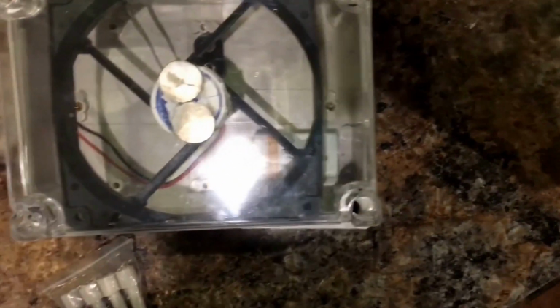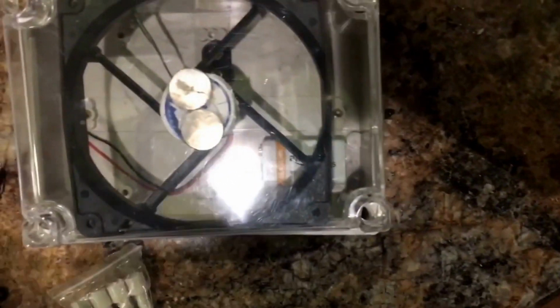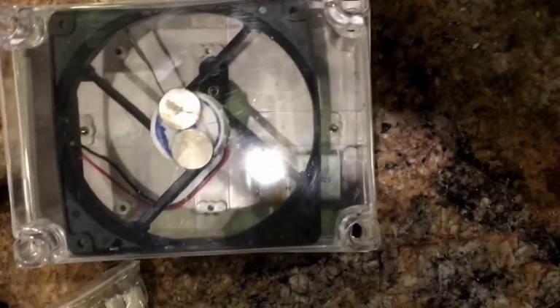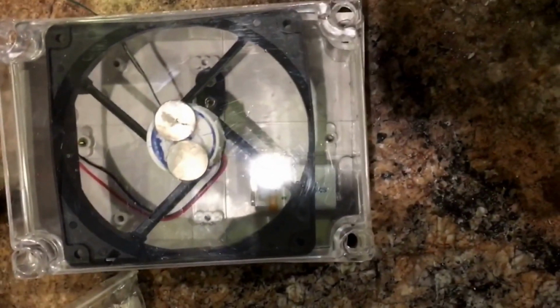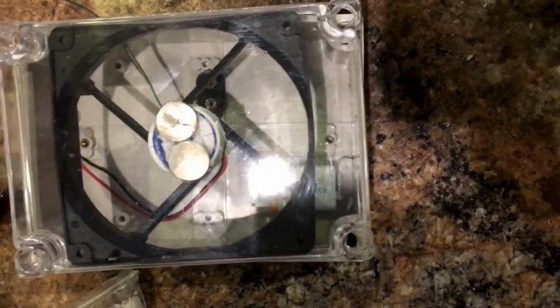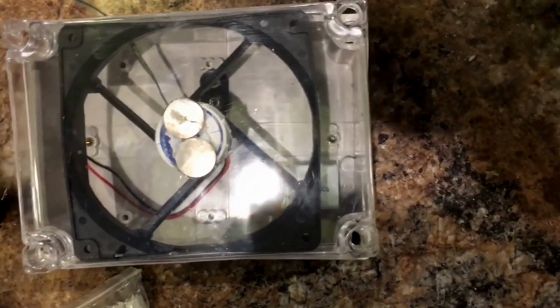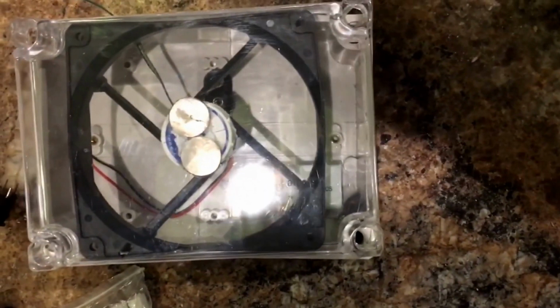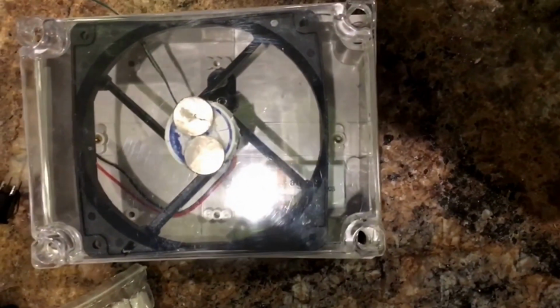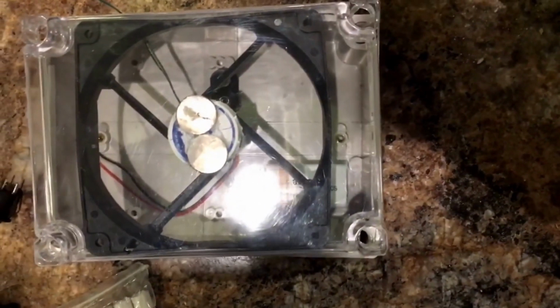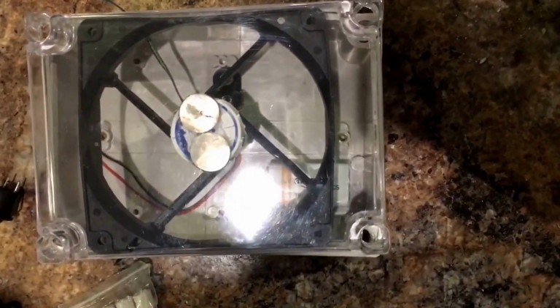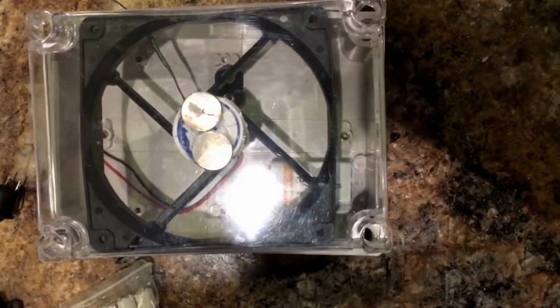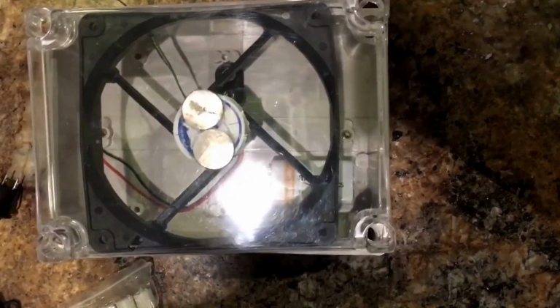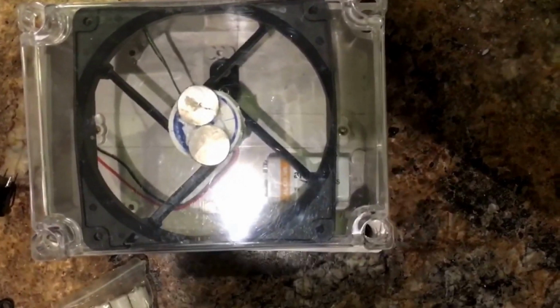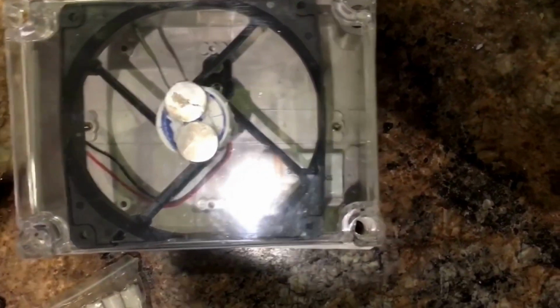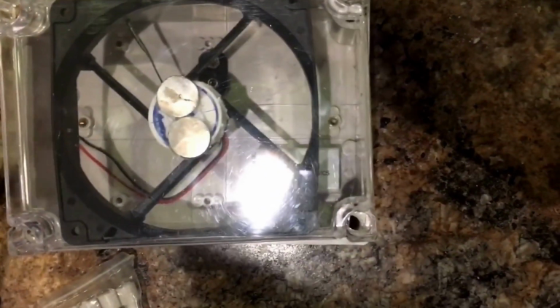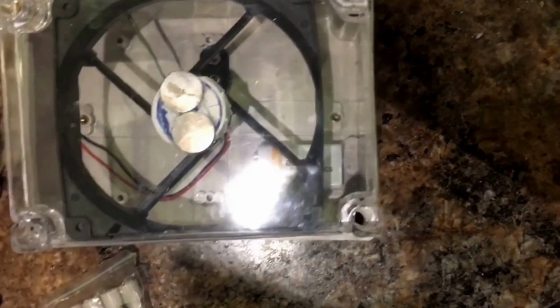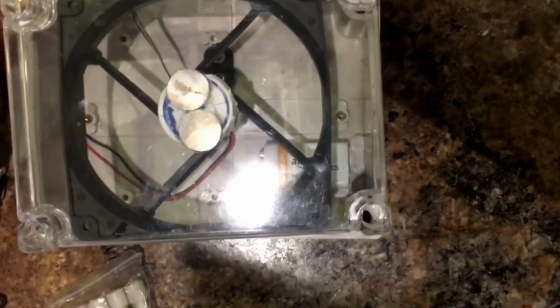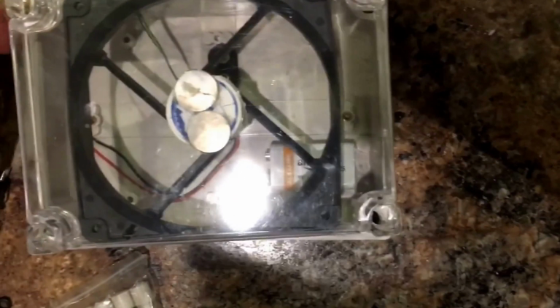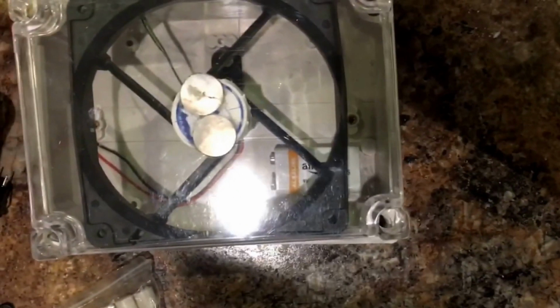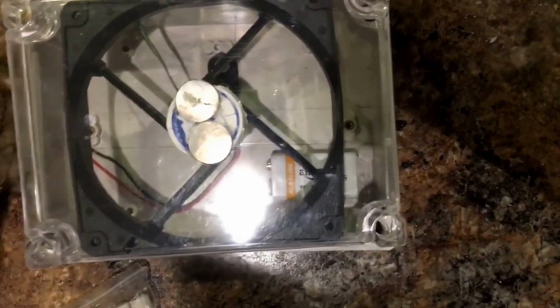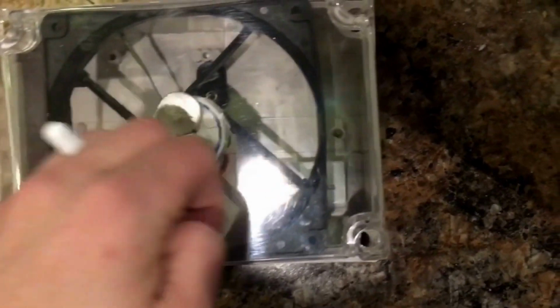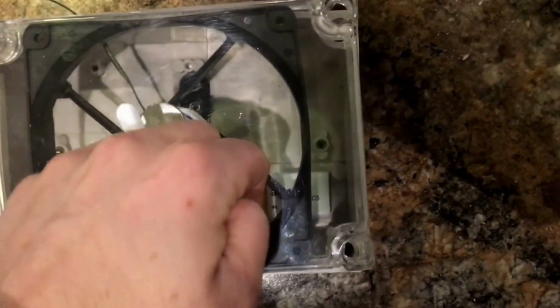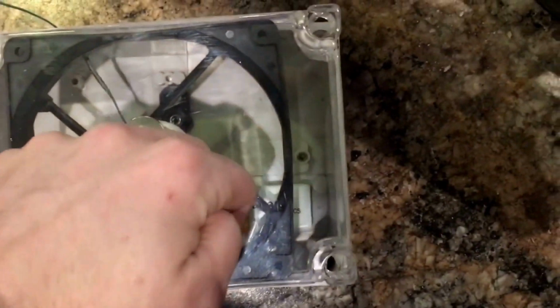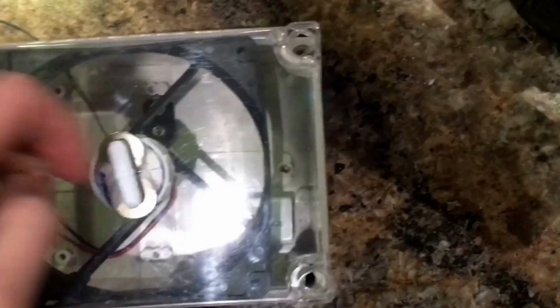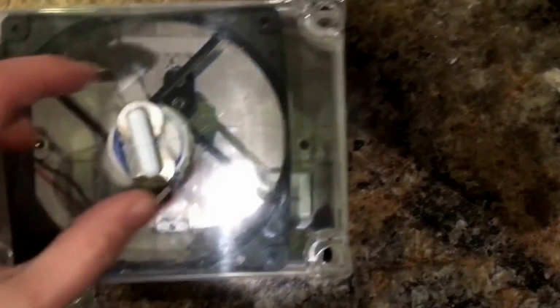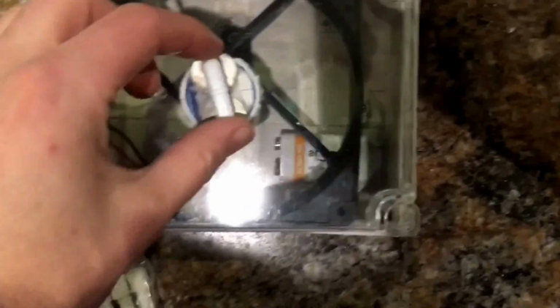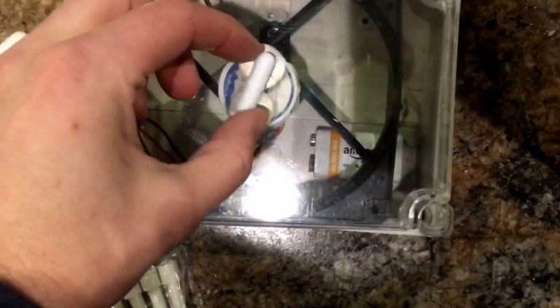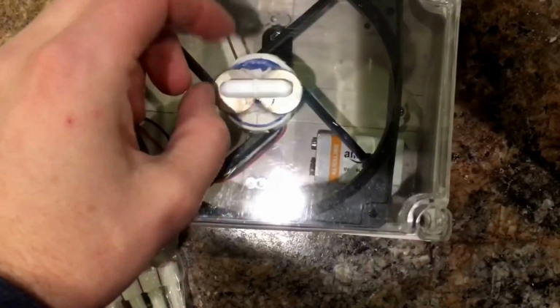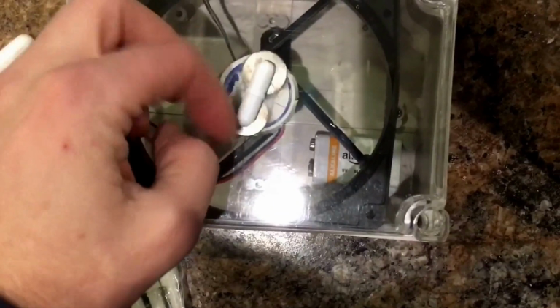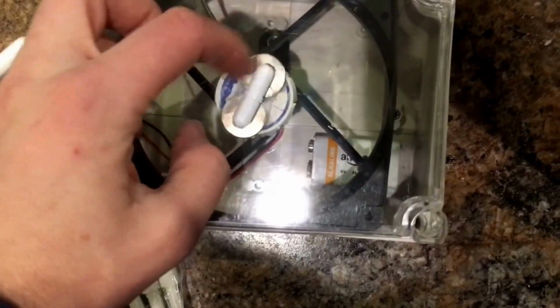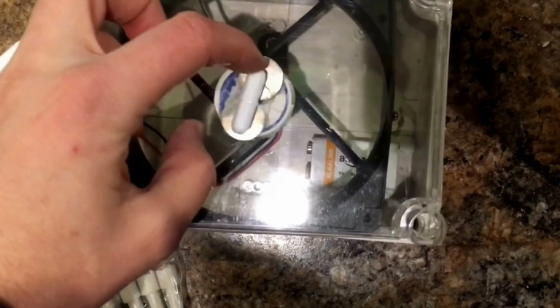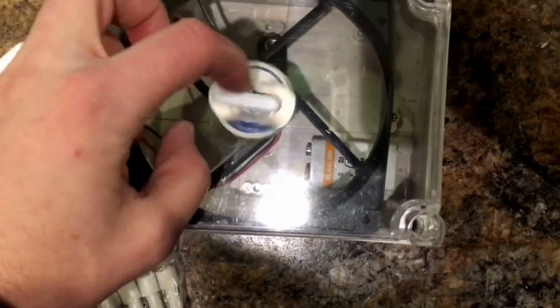Another cheap or easy way is, if you take apart a computer hard drive, there's magnets inside, and a lot of people use hard drive magnets. I just went with these, just so they're balanced.